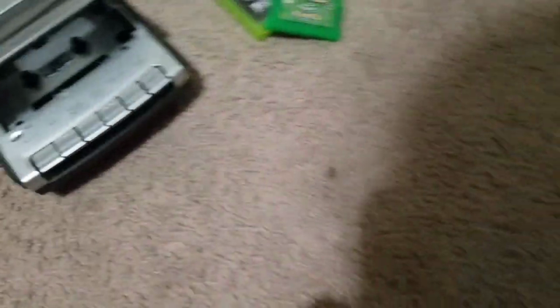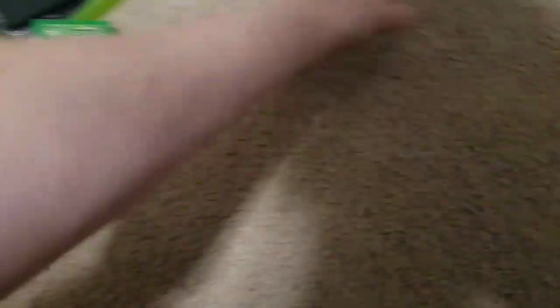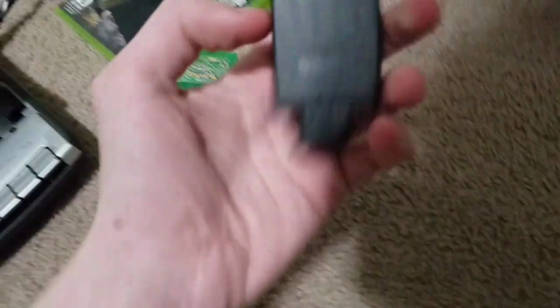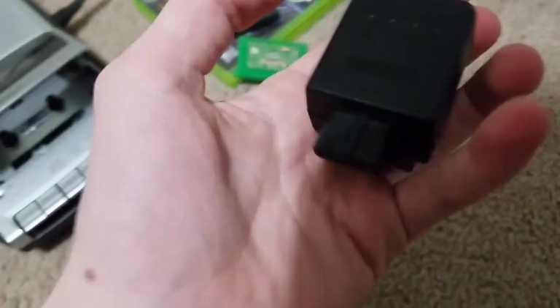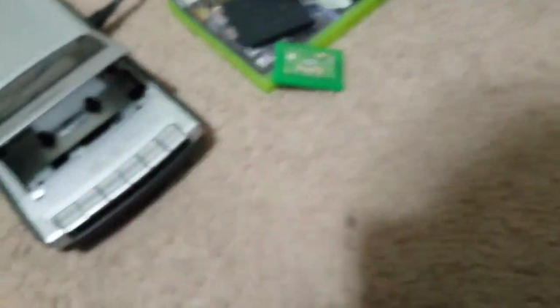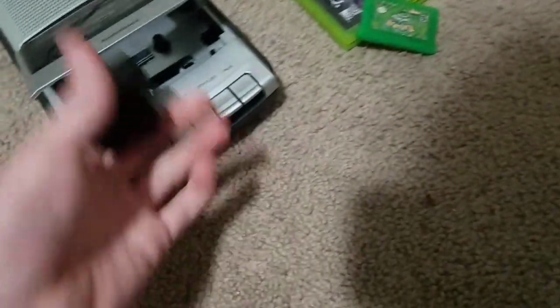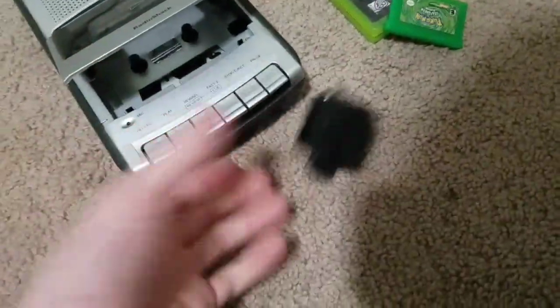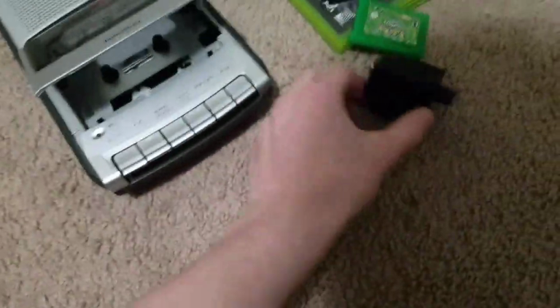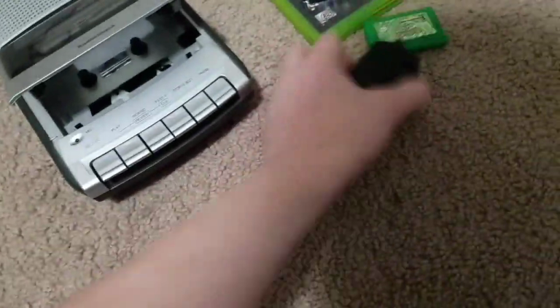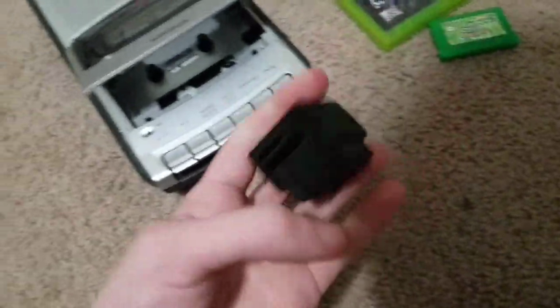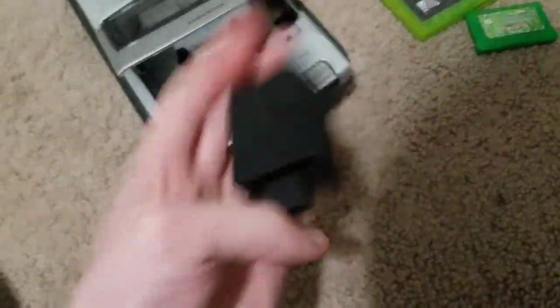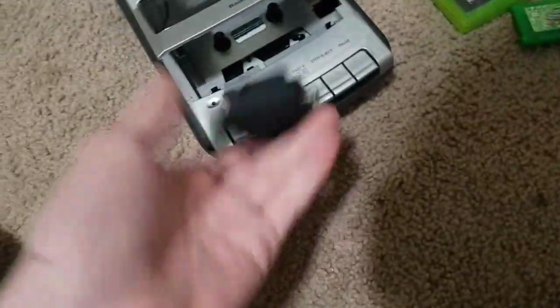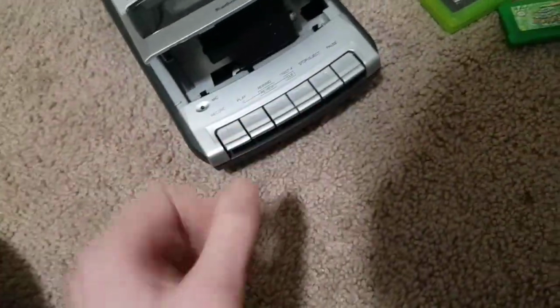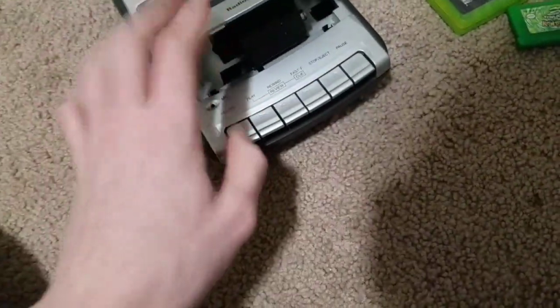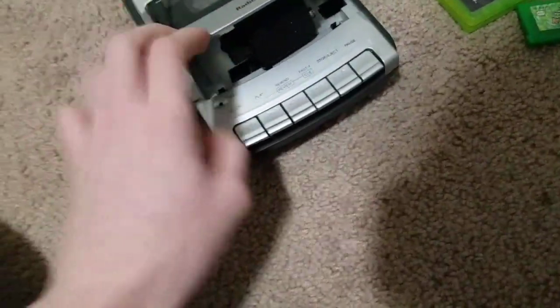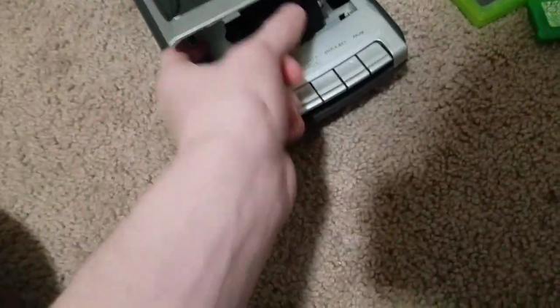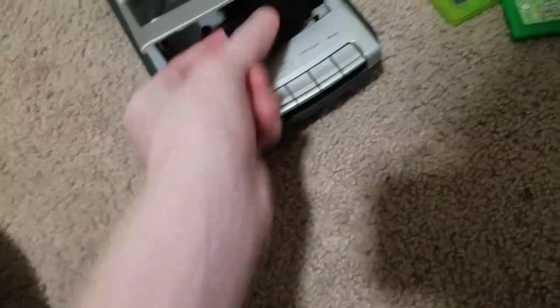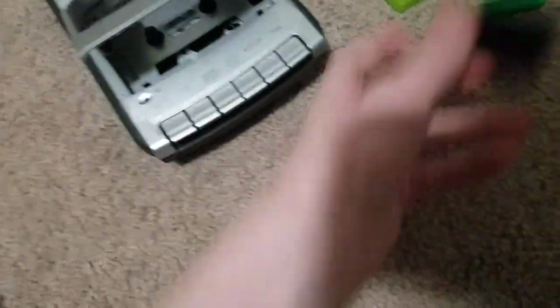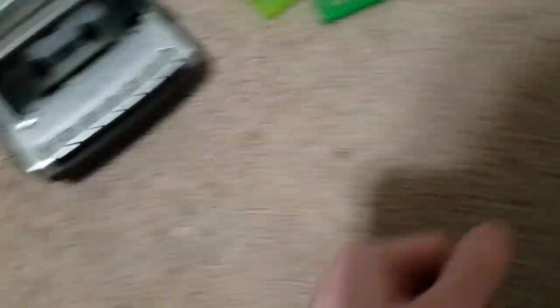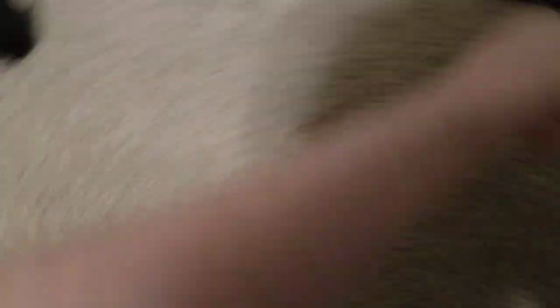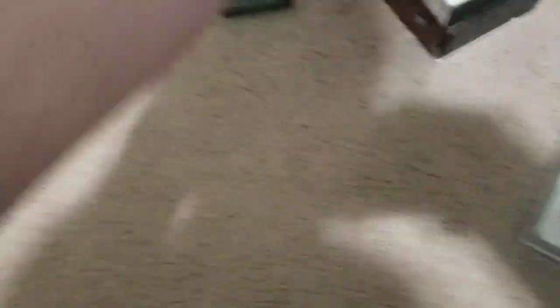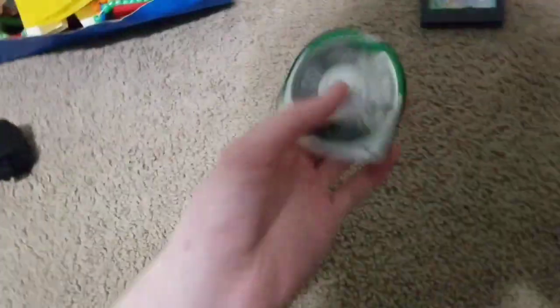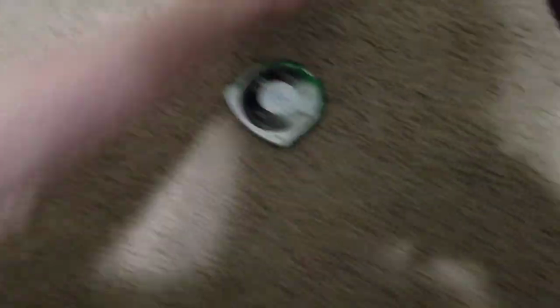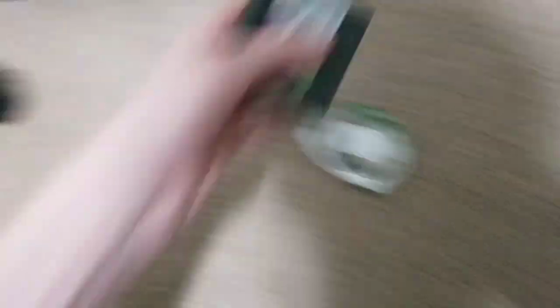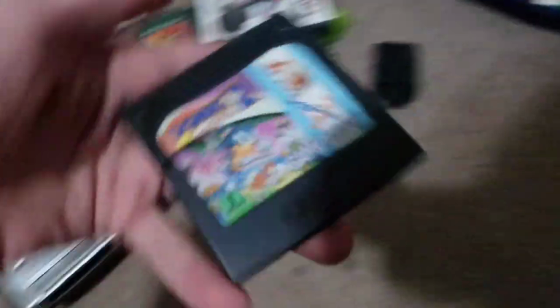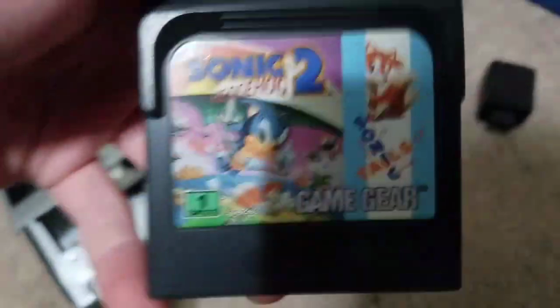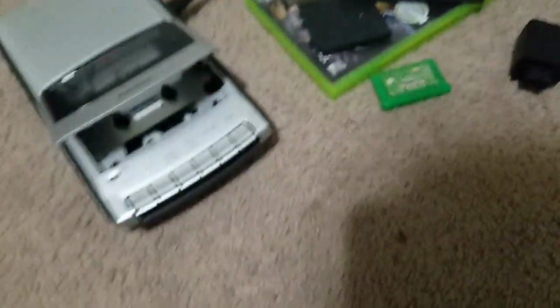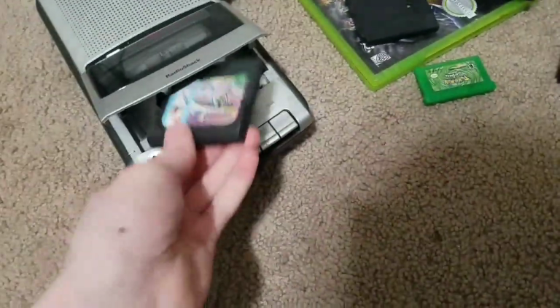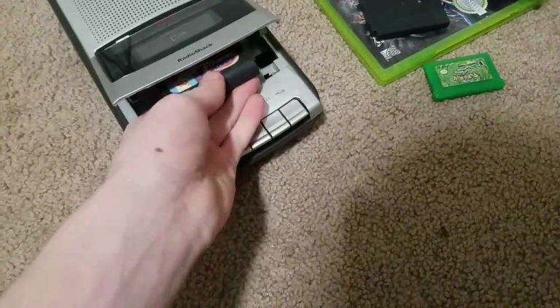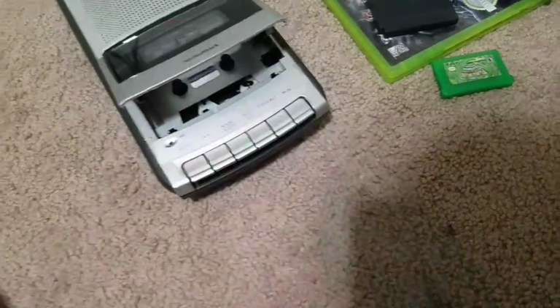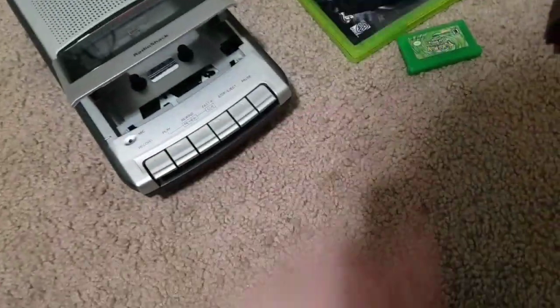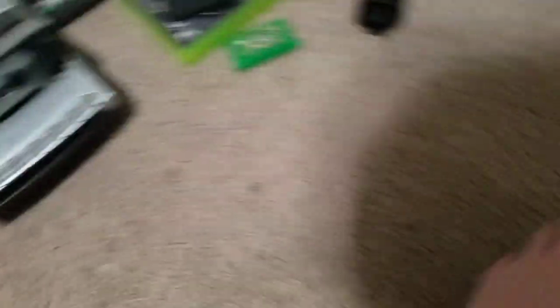N64 — jump pack or something, I don't know what these are. It doesn't work. How about Sonic 2 on the Game Gear? Yeah, it don't work.